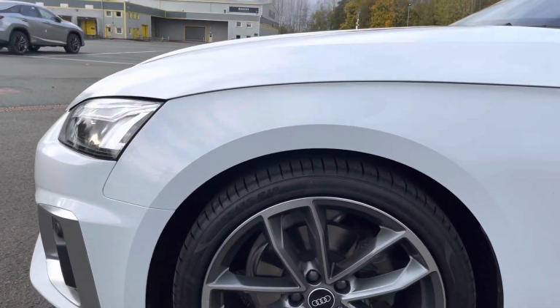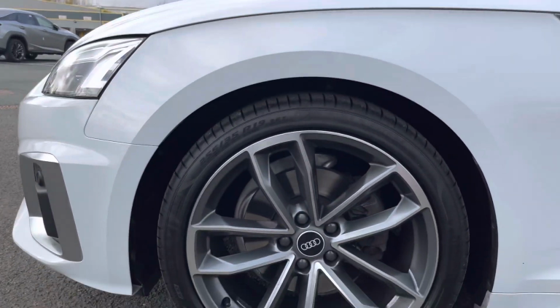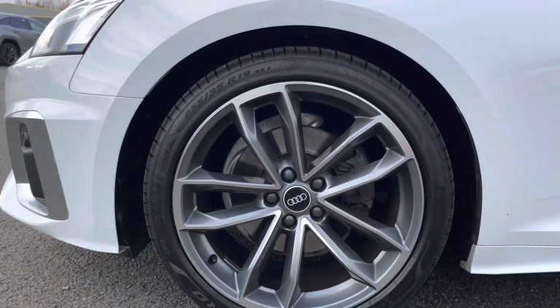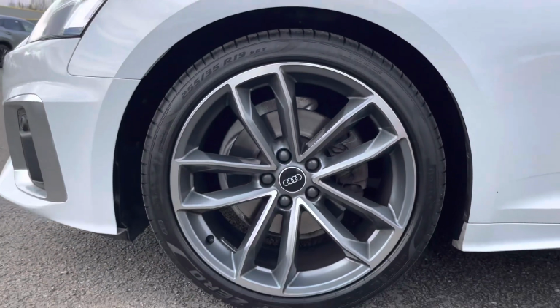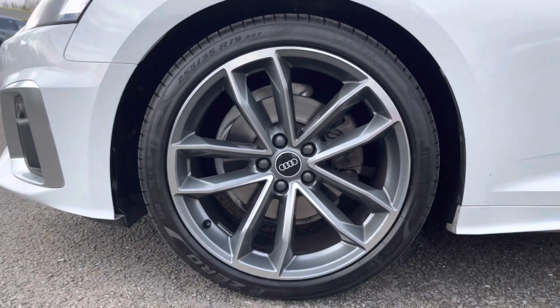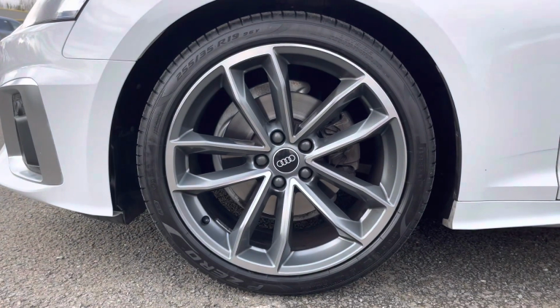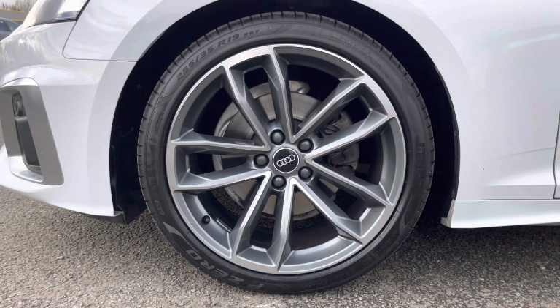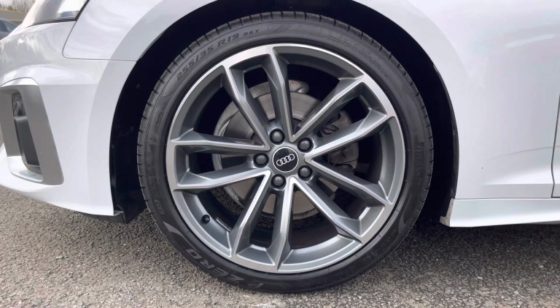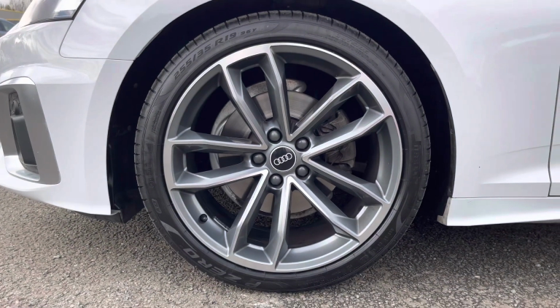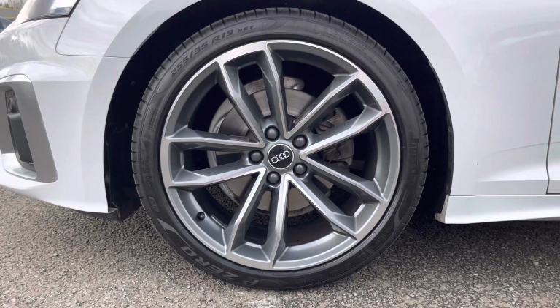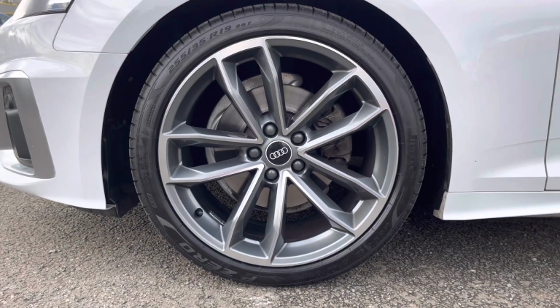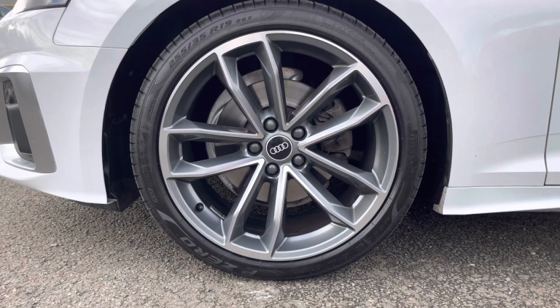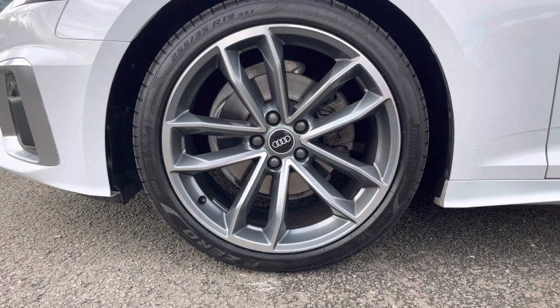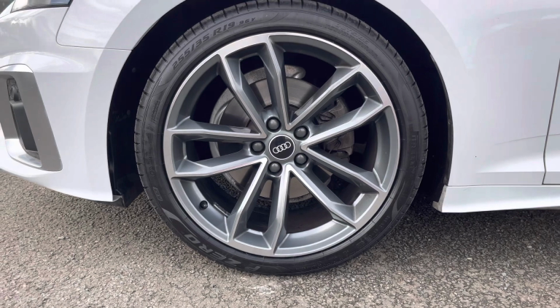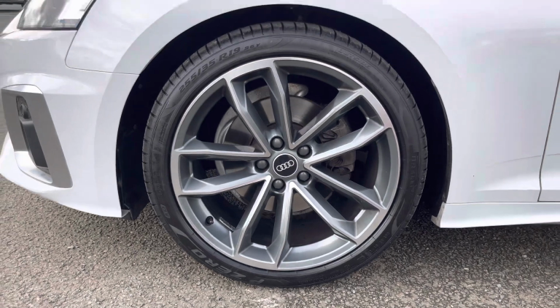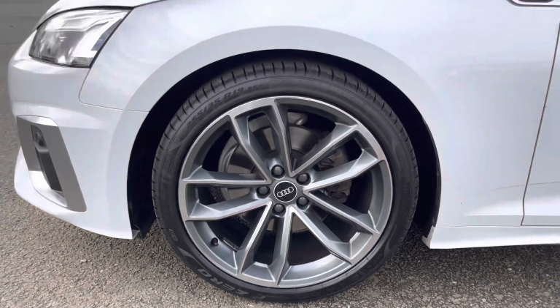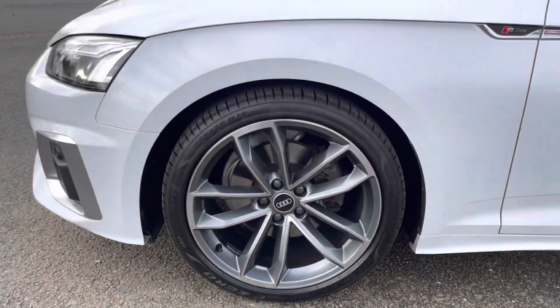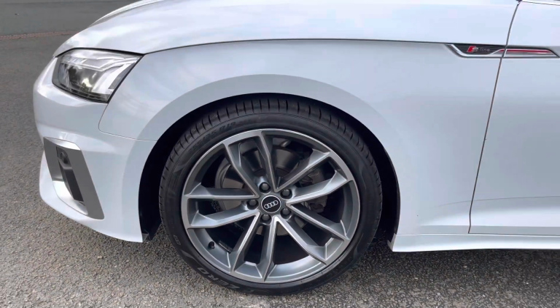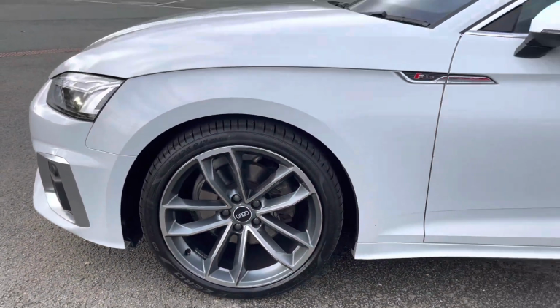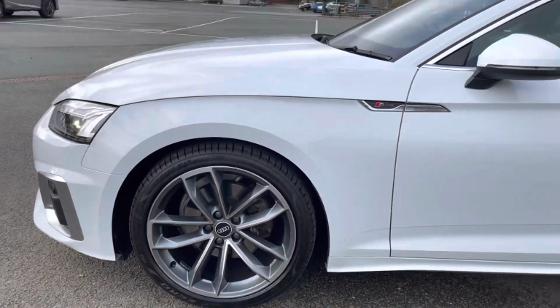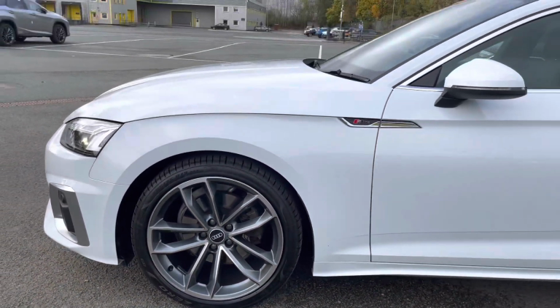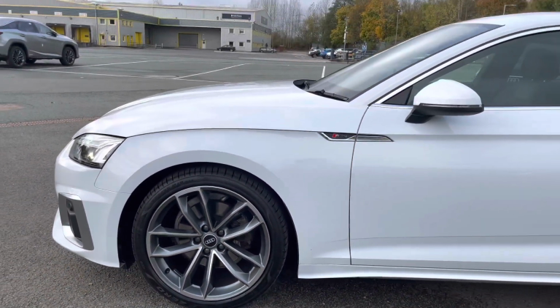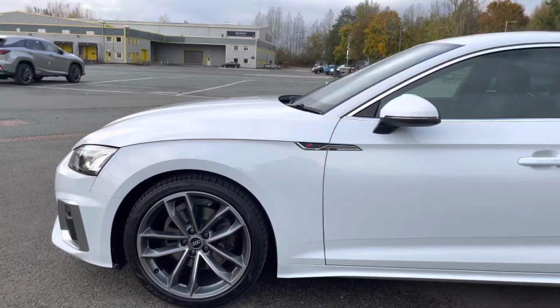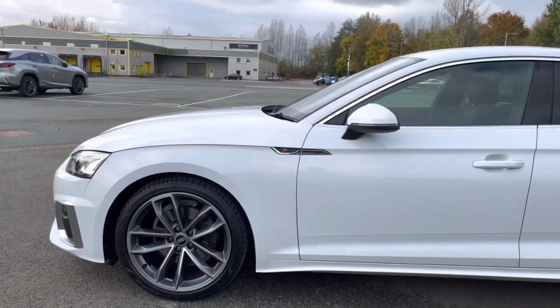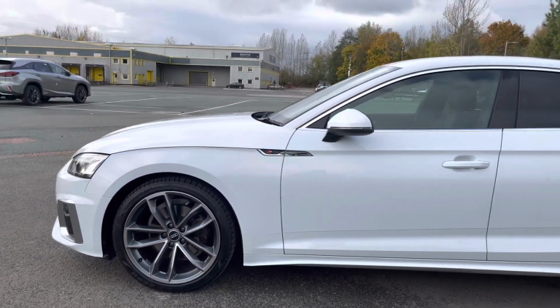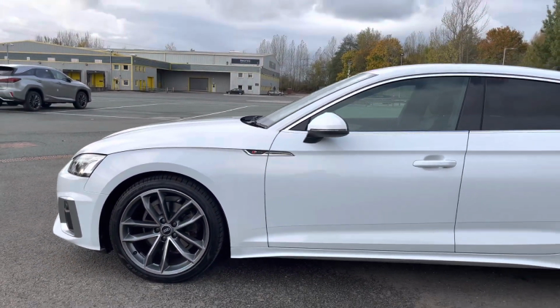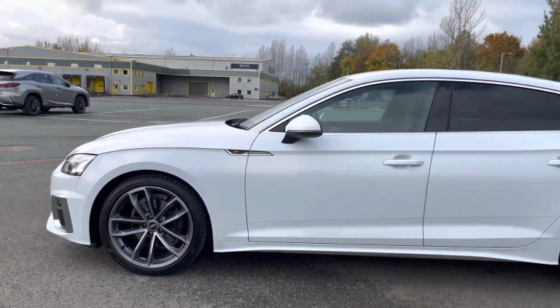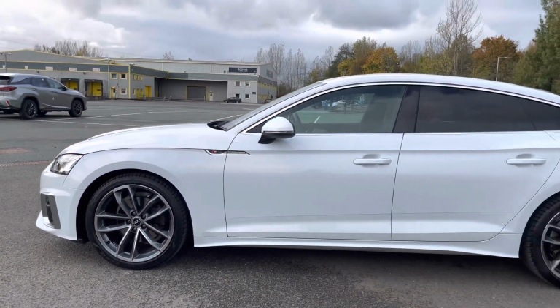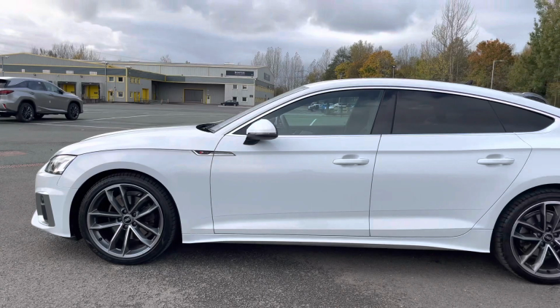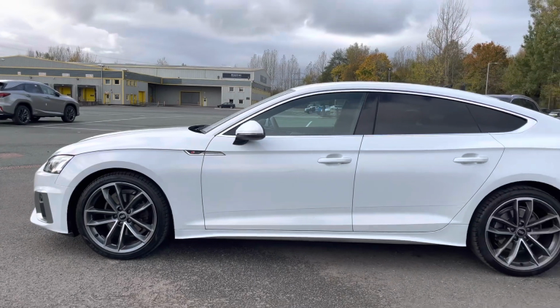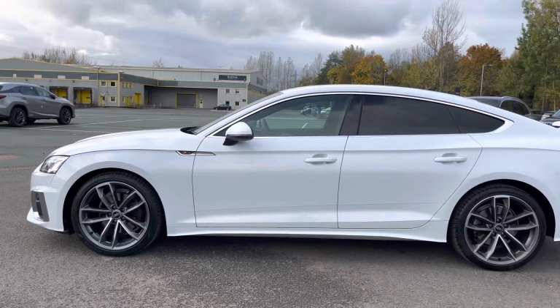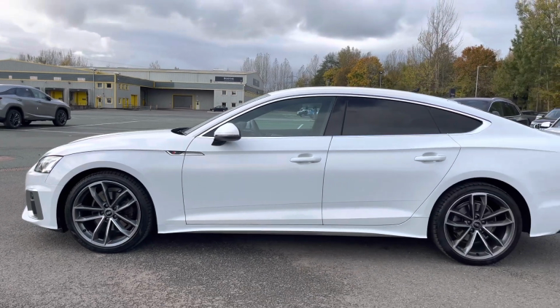Moving on, we have the 19-inch 5-spoke cavo design alloy wheels which look absolutely superb and complement the sleek and sporty finish of this A5 really nicely.